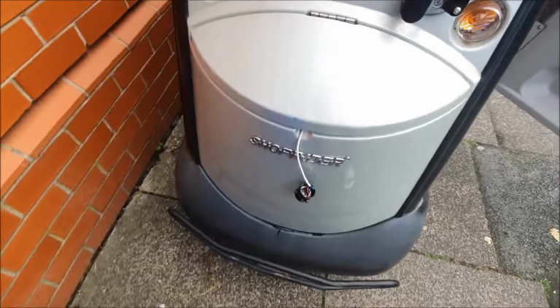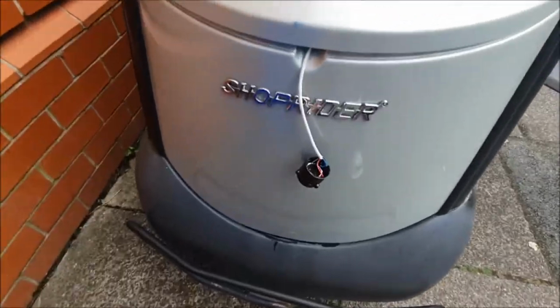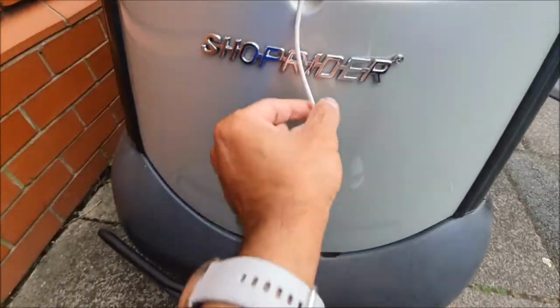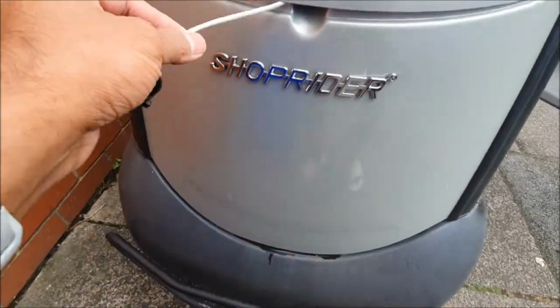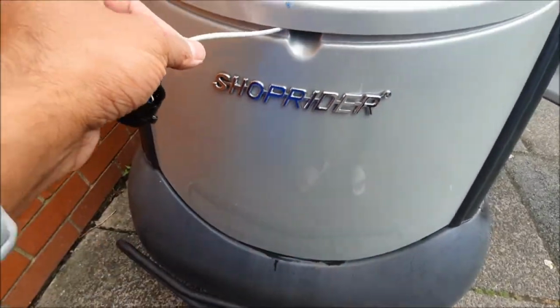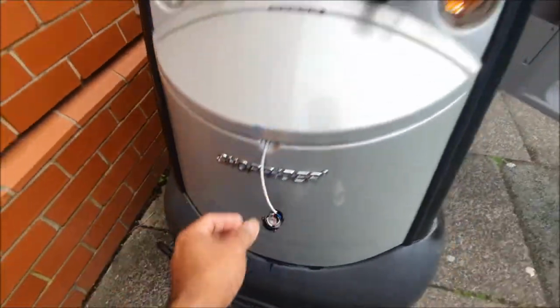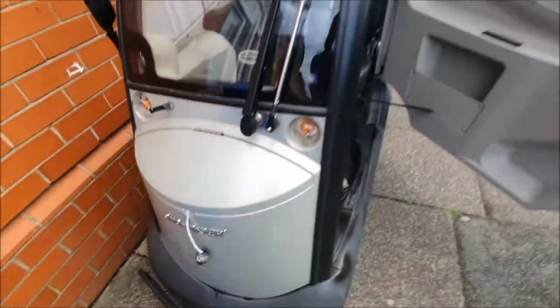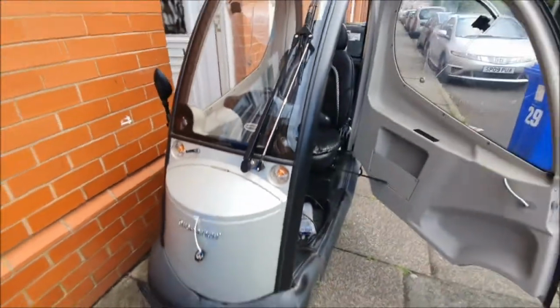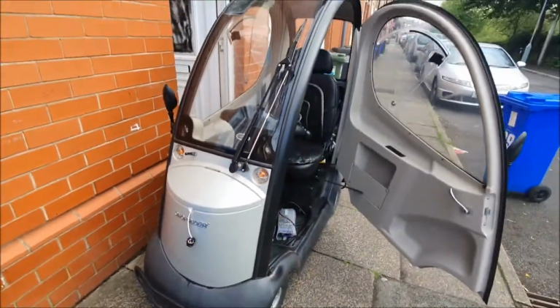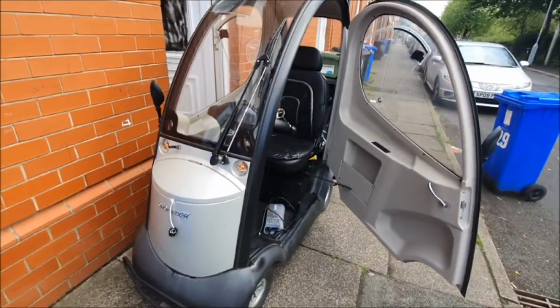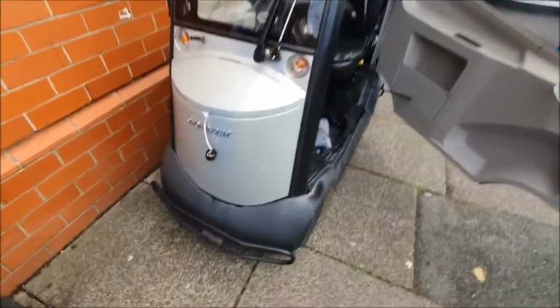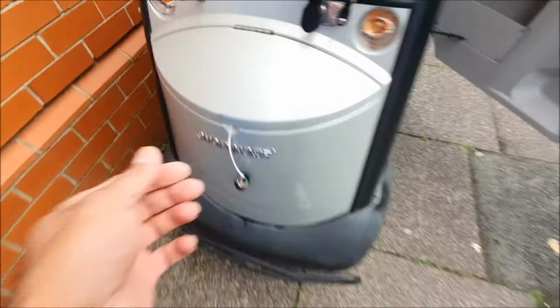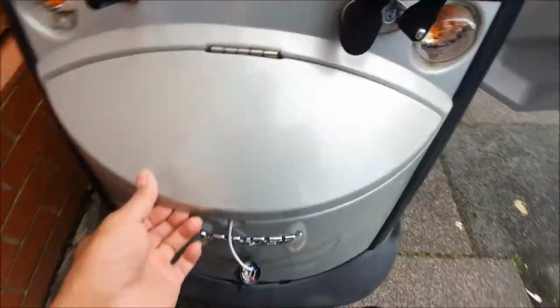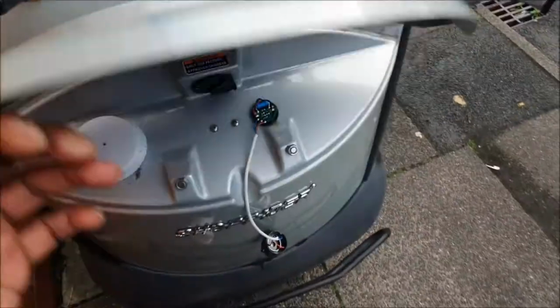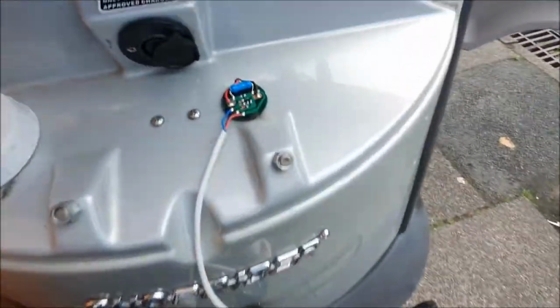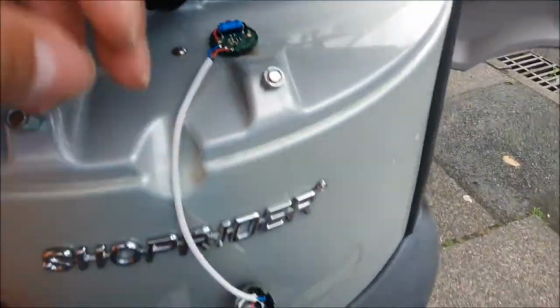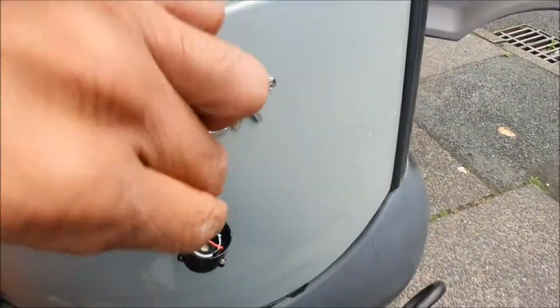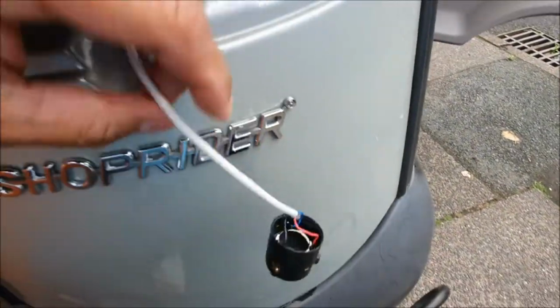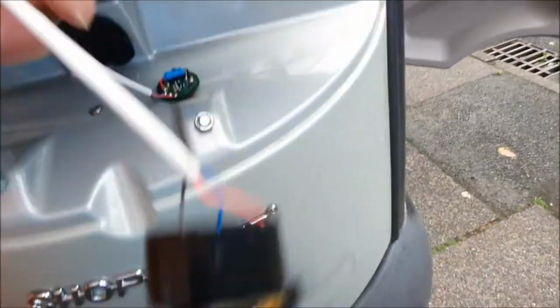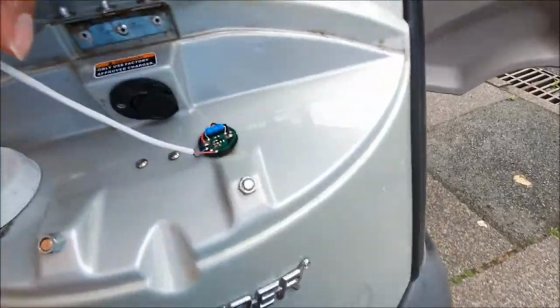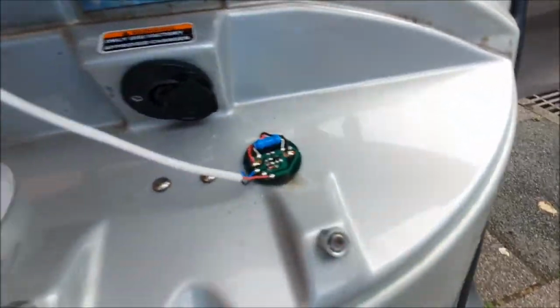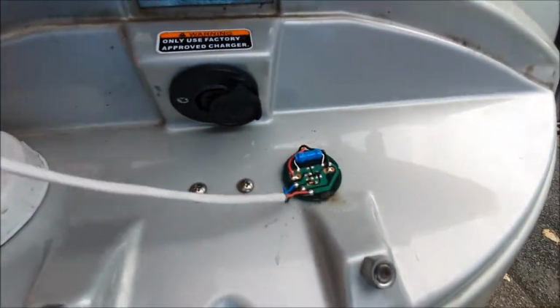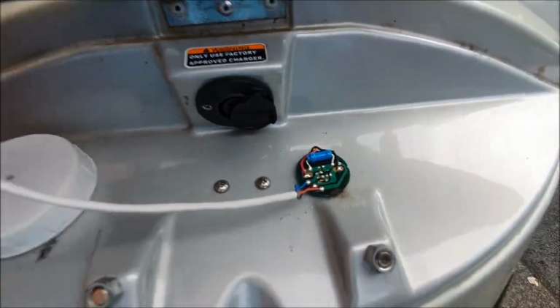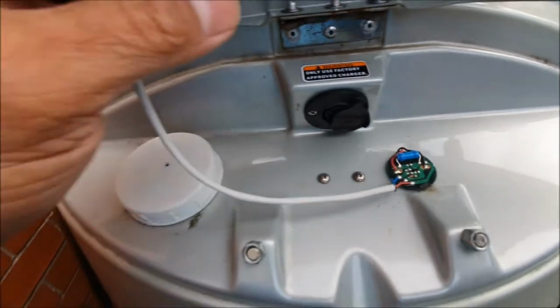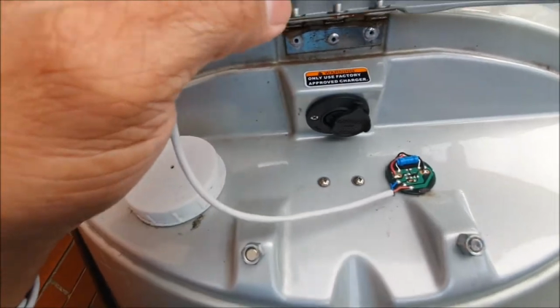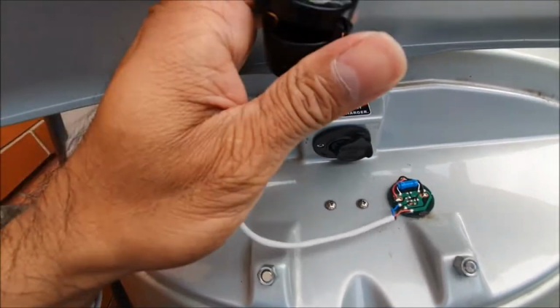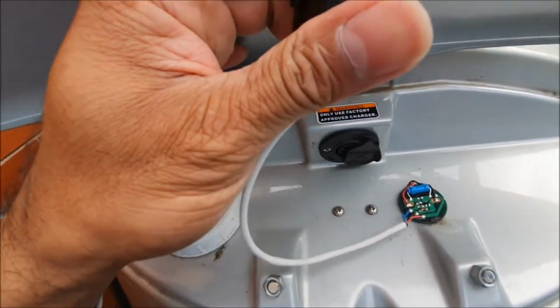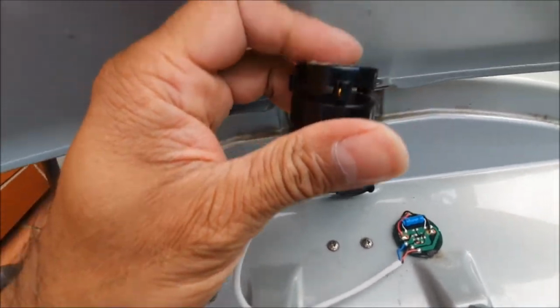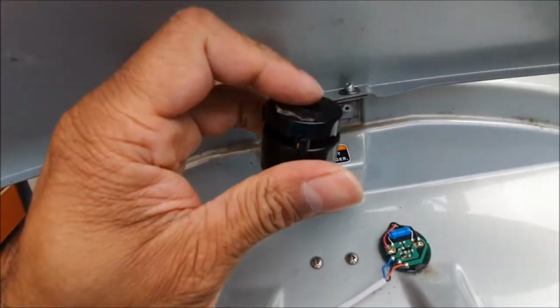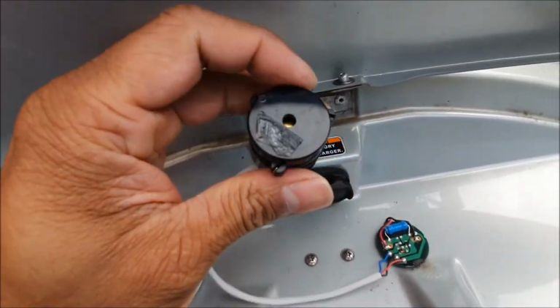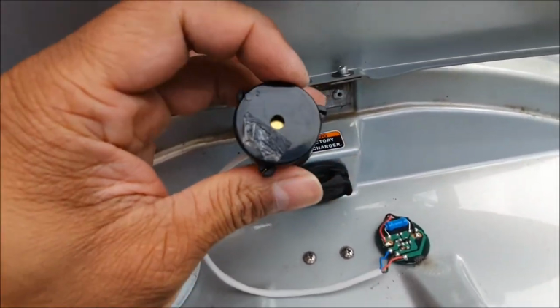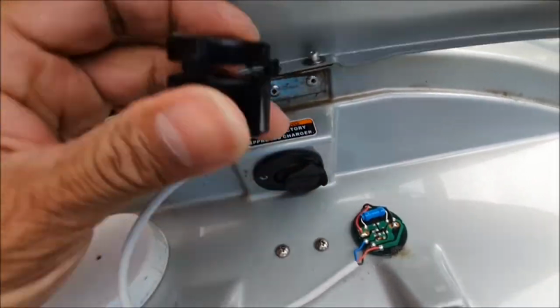A Shoprider mobility scooter came in for a quick repair — the buzzer had basically been ripped out of the circuit. I've got a replacement buzzer off the internet, and I'm going to use the same housing. The wiring is the main thing here.